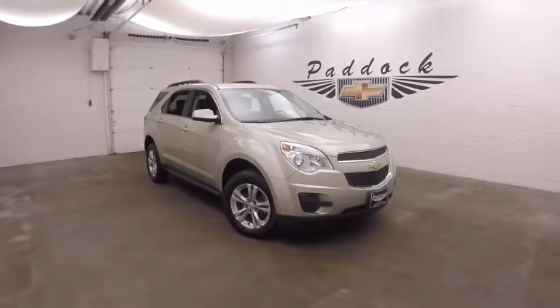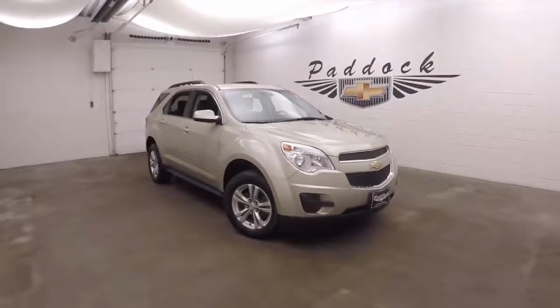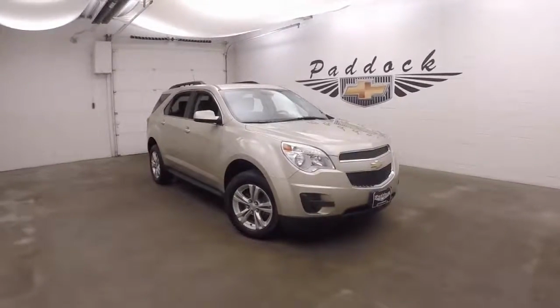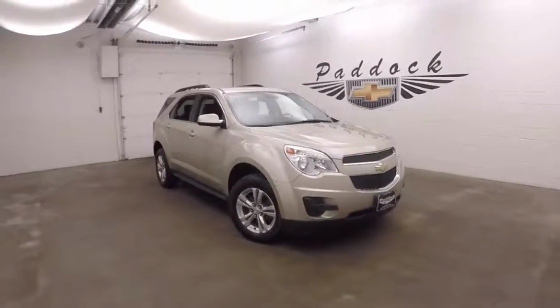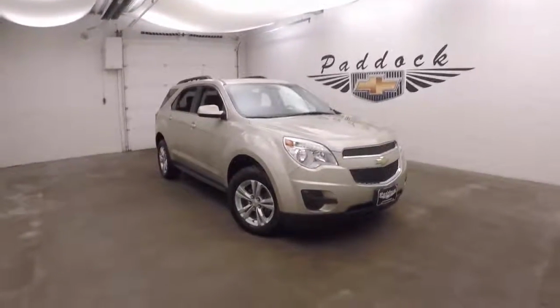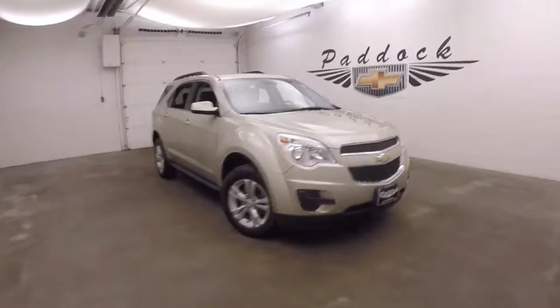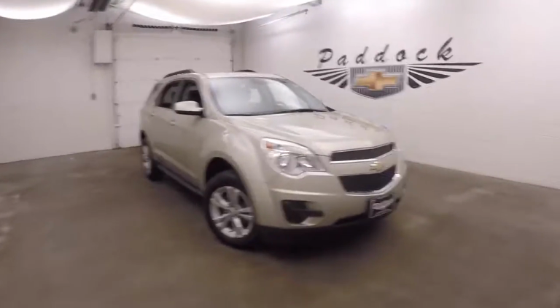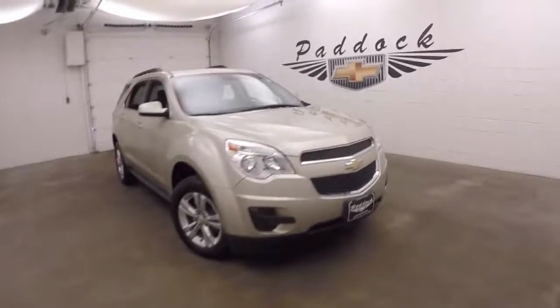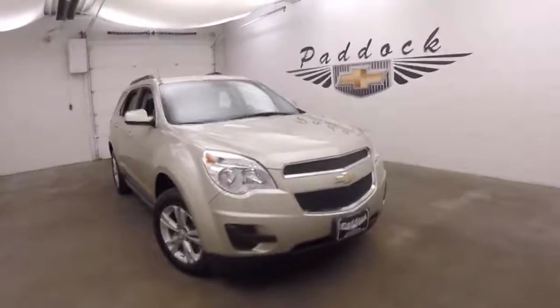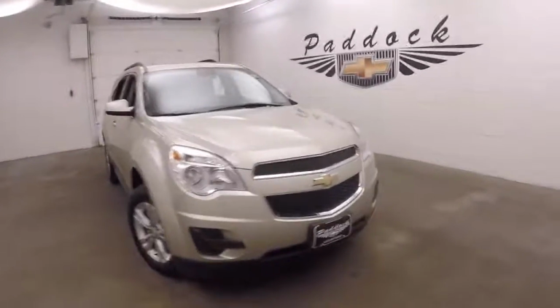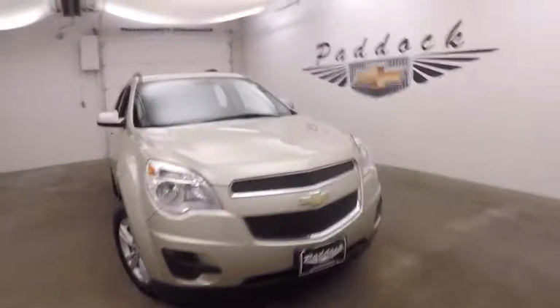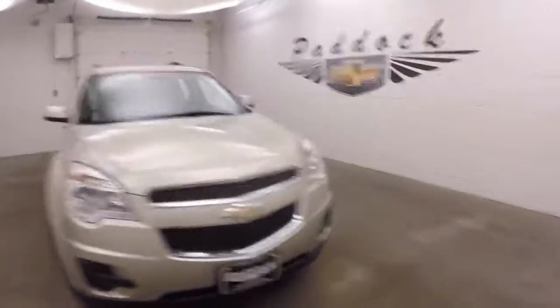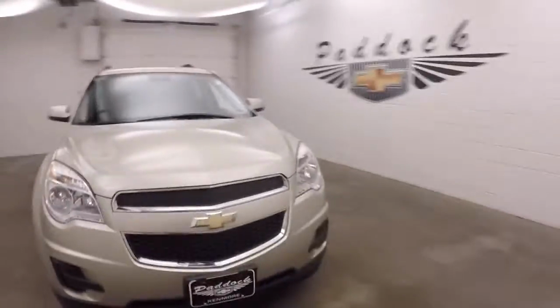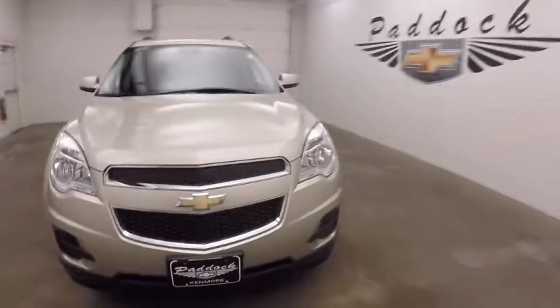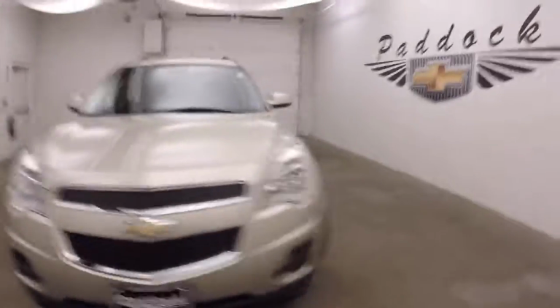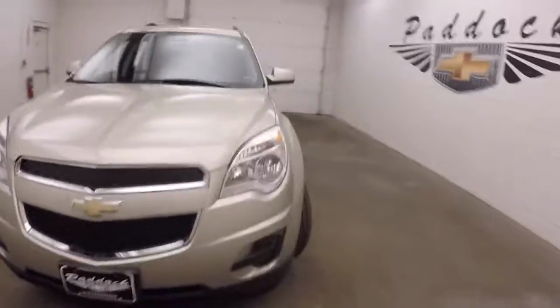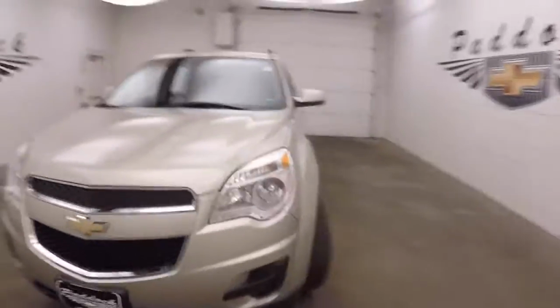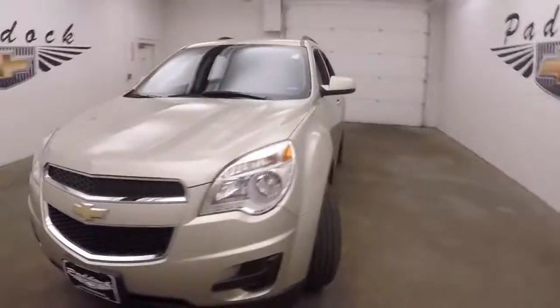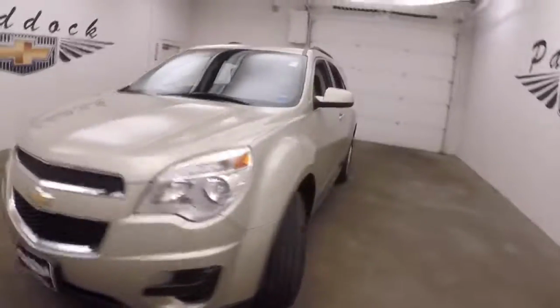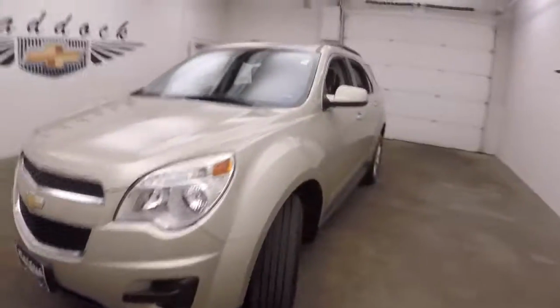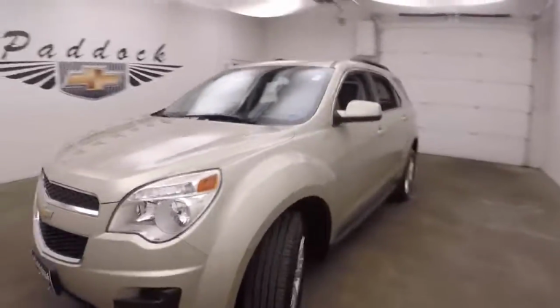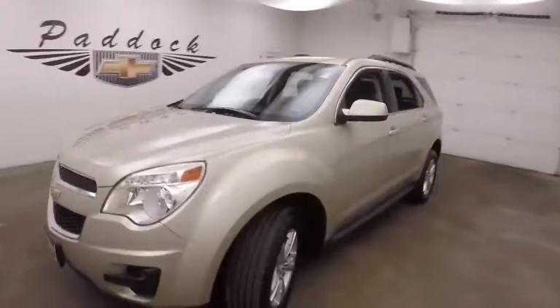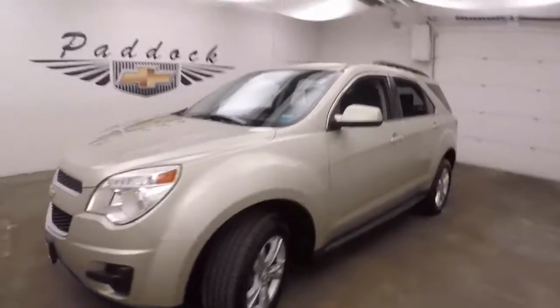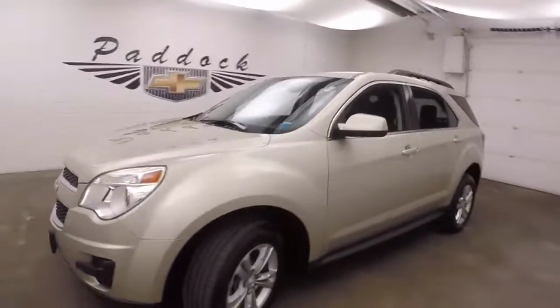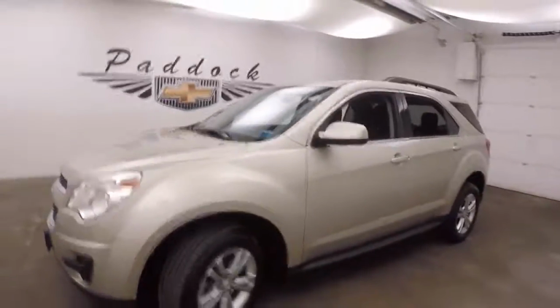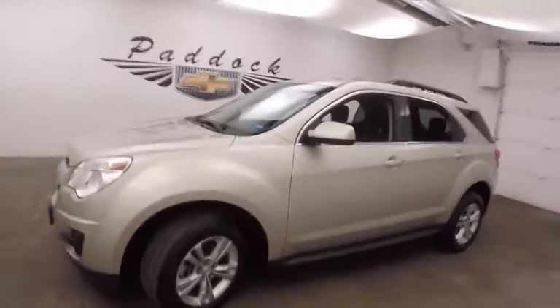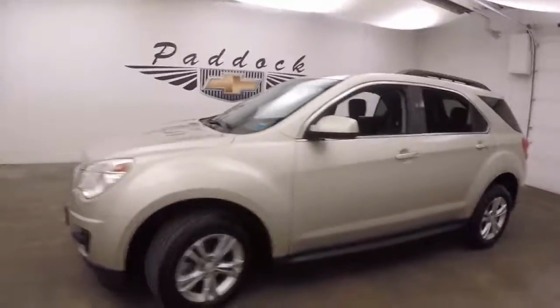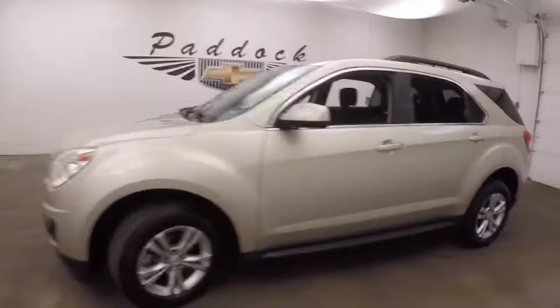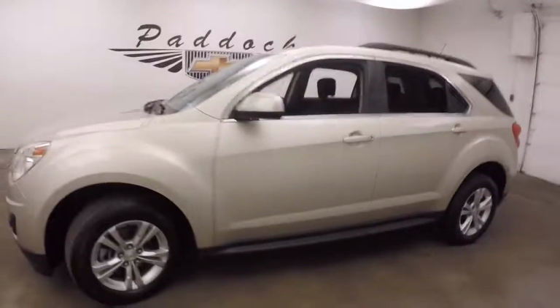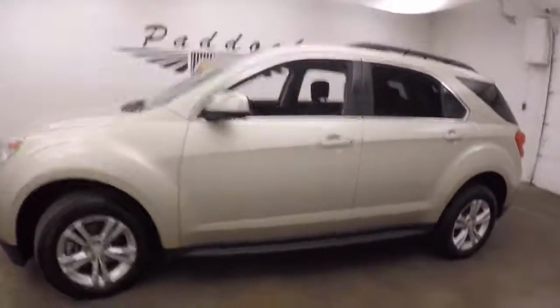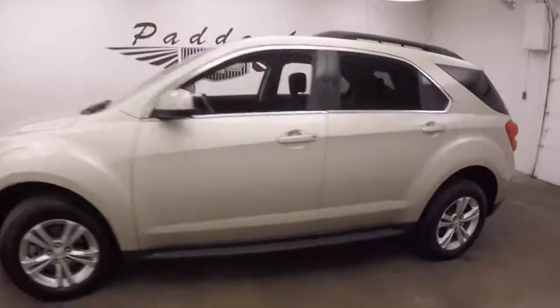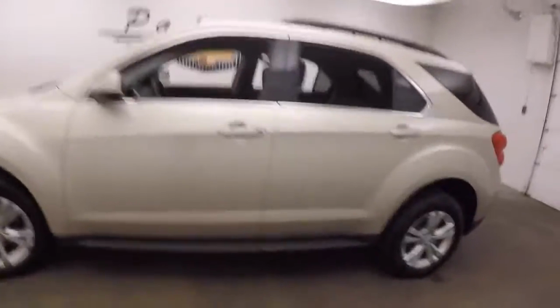This is a 2013 Chevy Equinox. Nice color, very nice paint, good alloy wheels, good tires.